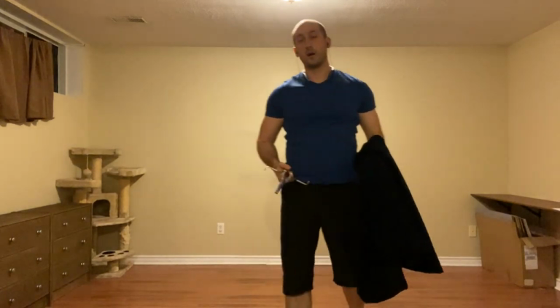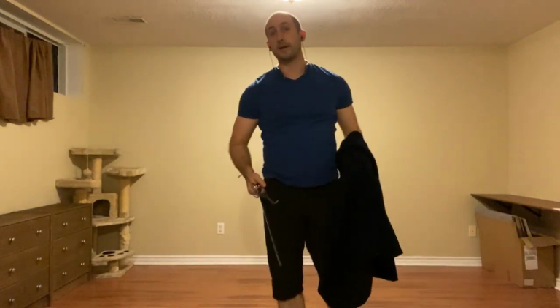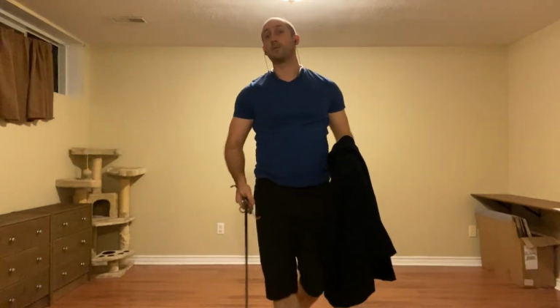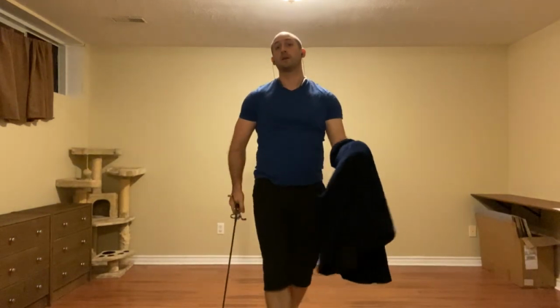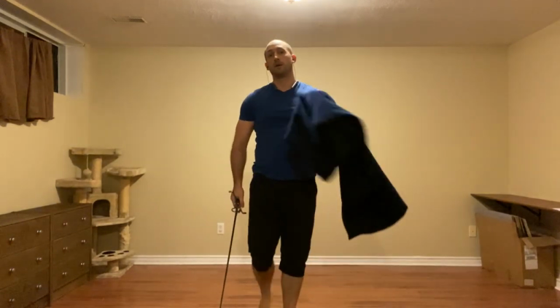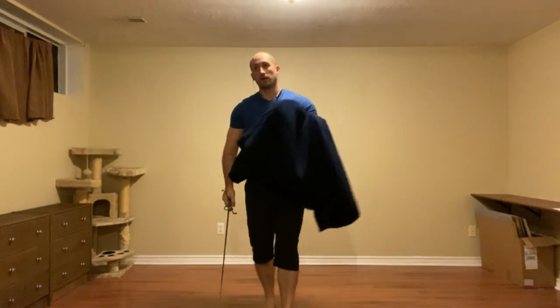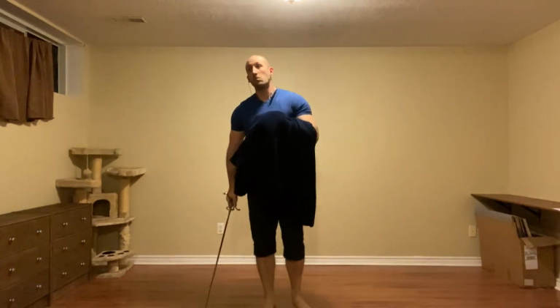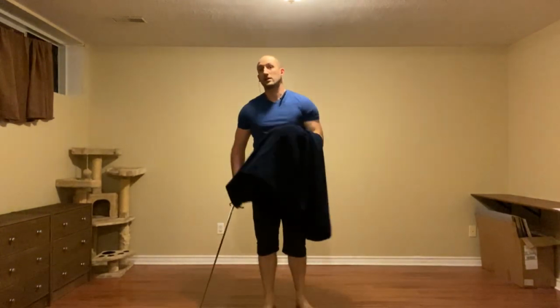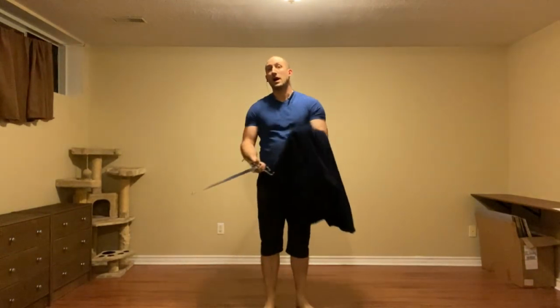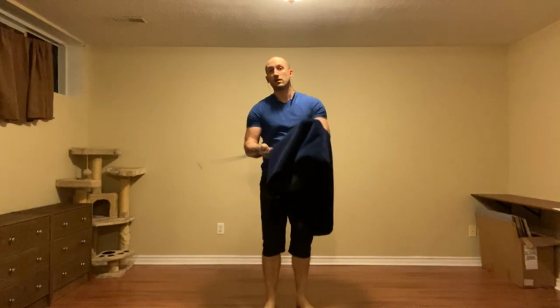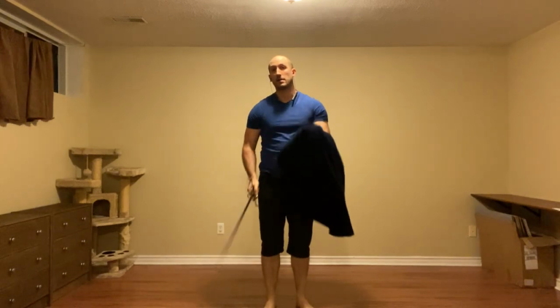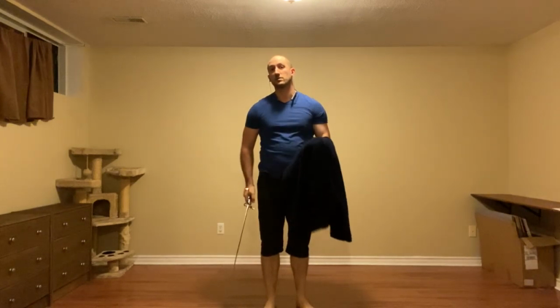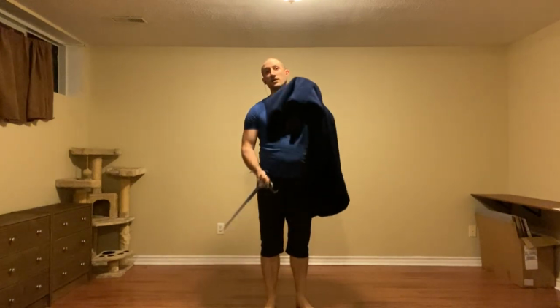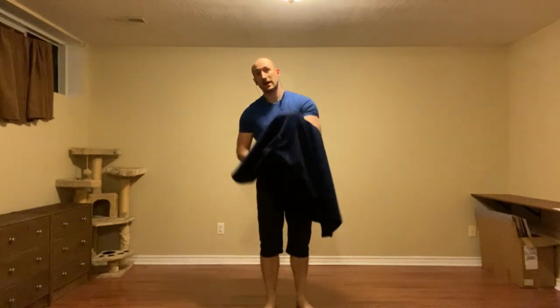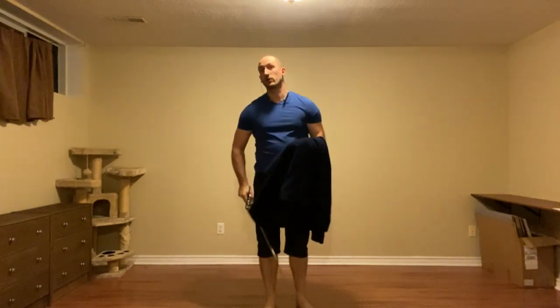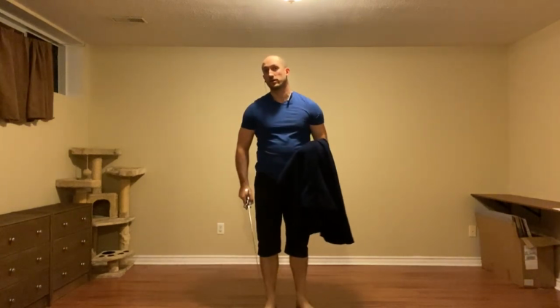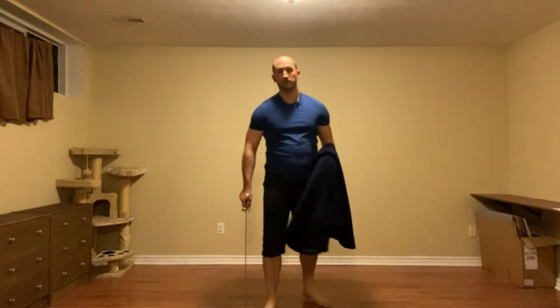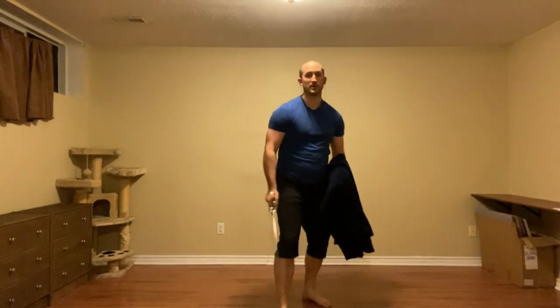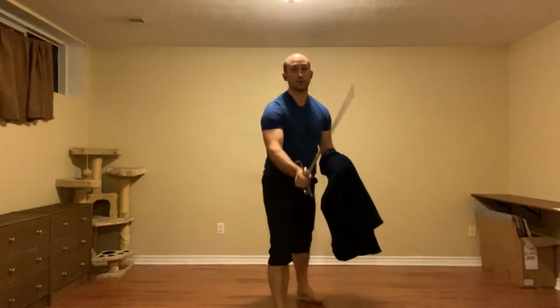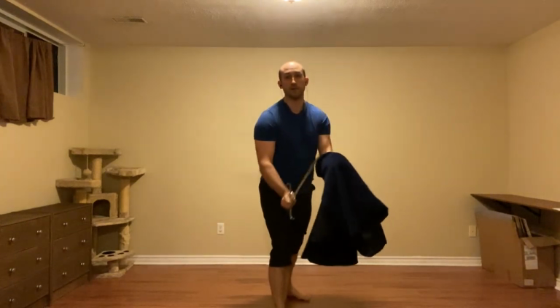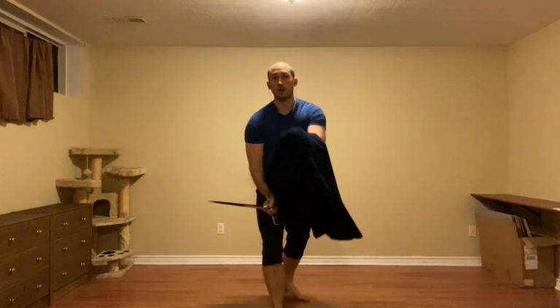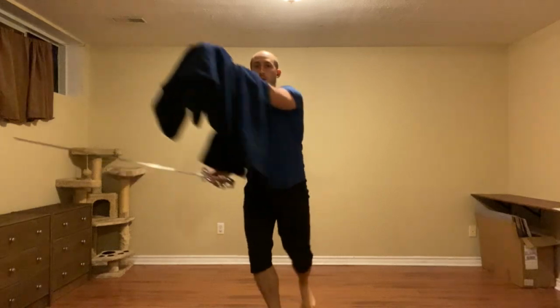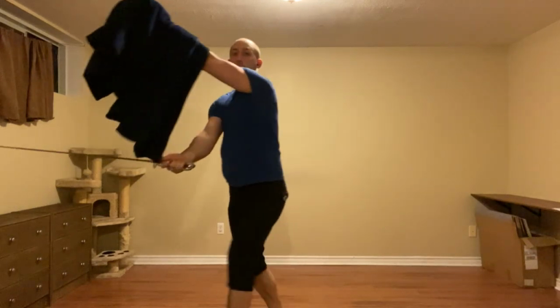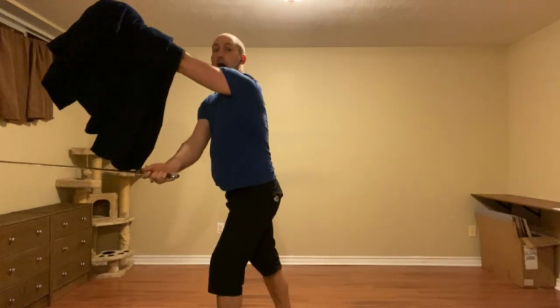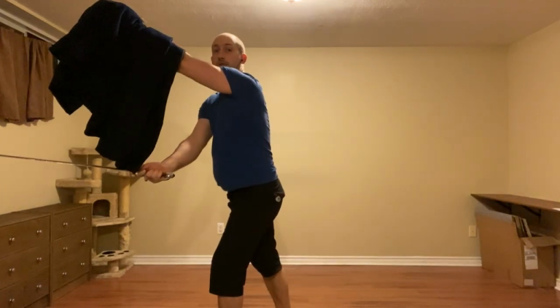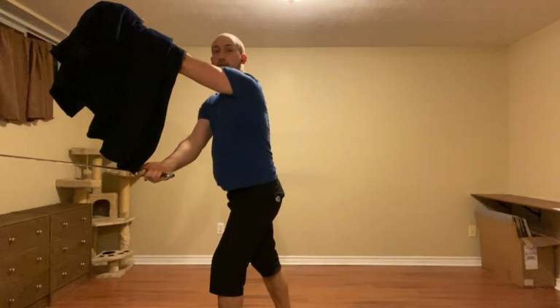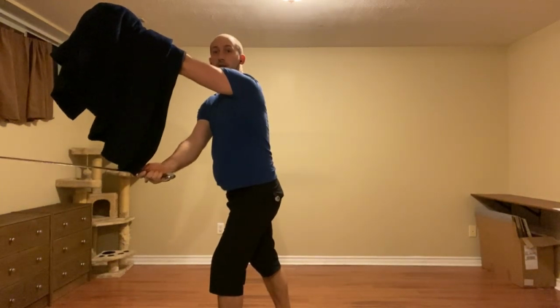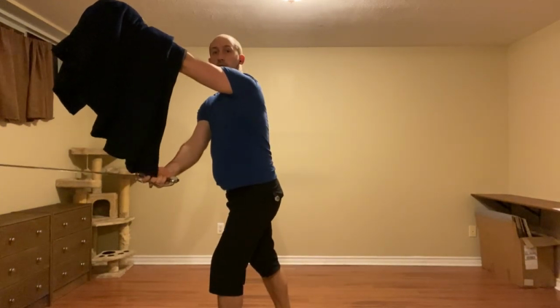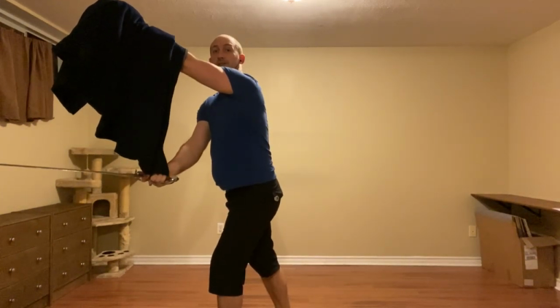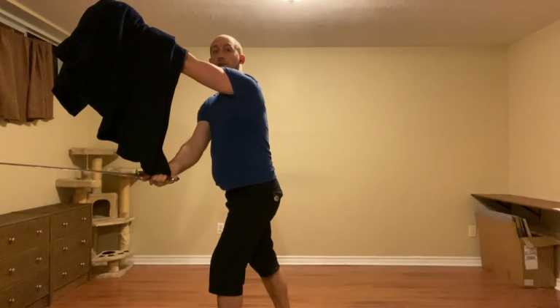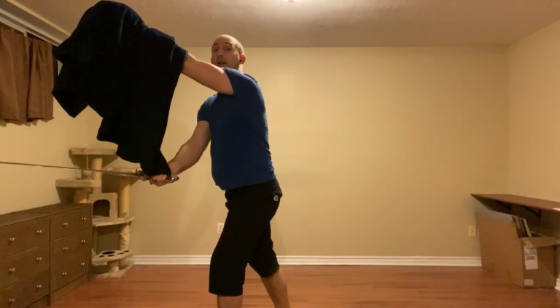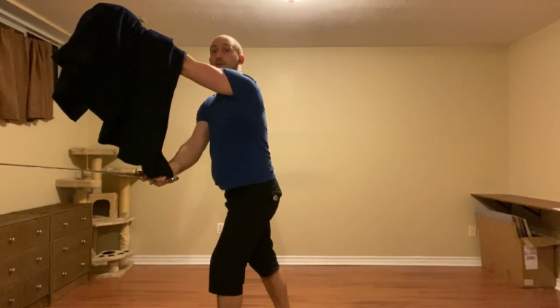Making sure I'm not messing up my hand positions or interfering with my thrust. I've got to make sure that I am high enough with this so it doesn't interfere and doesn't weigh down my sword.